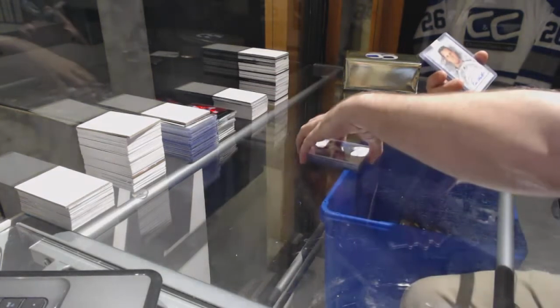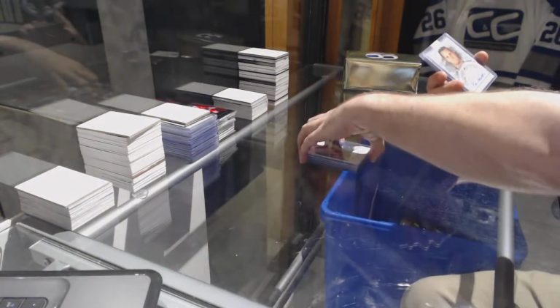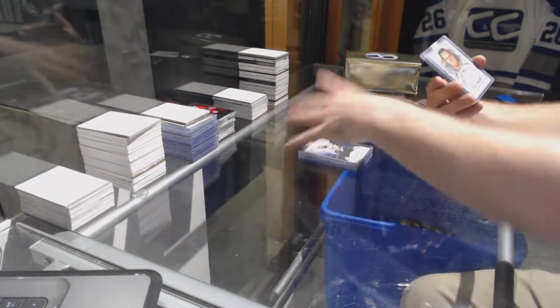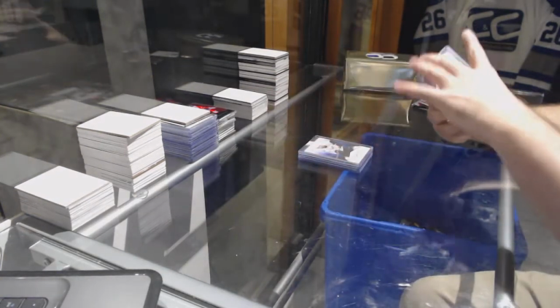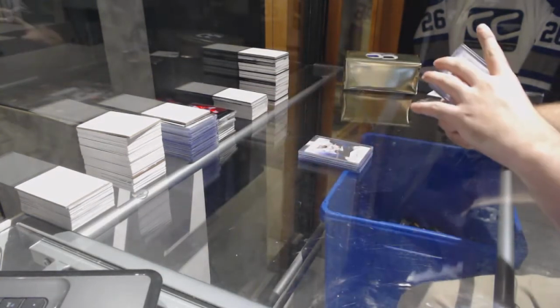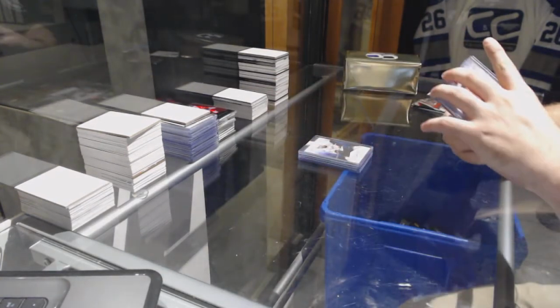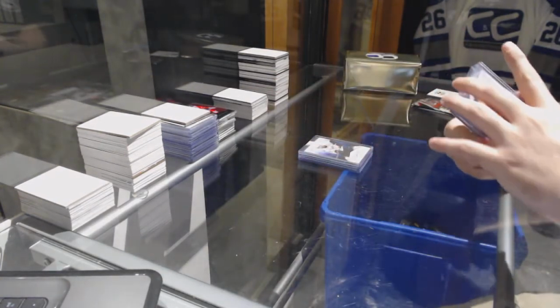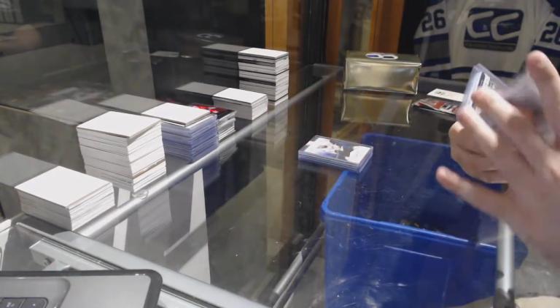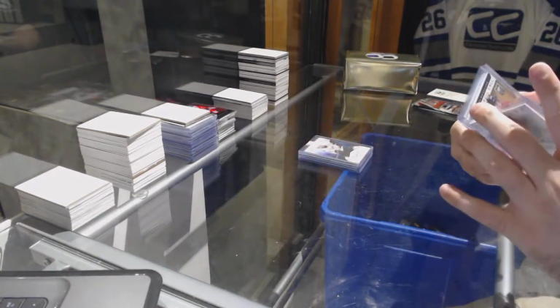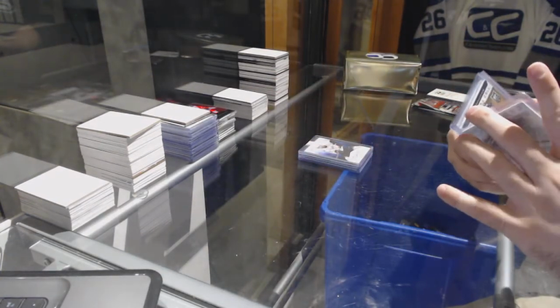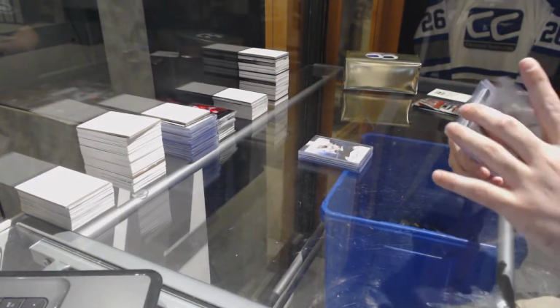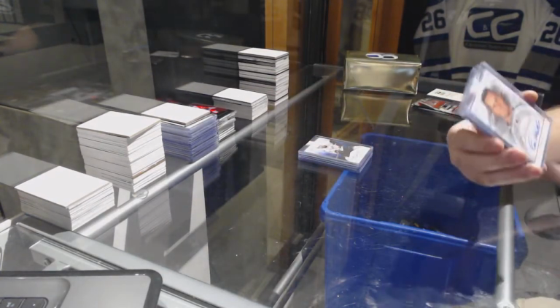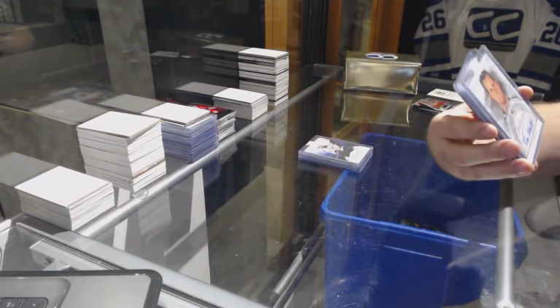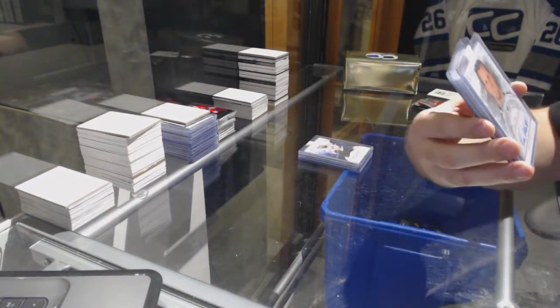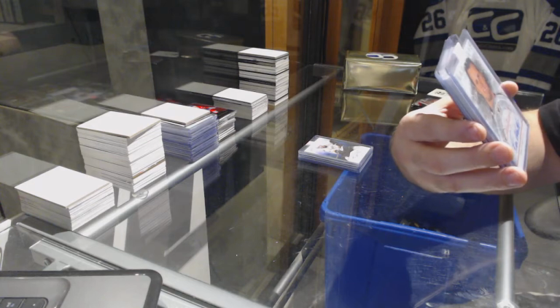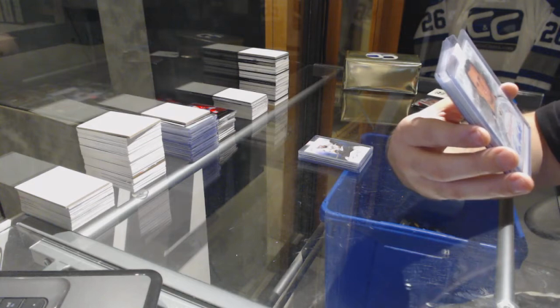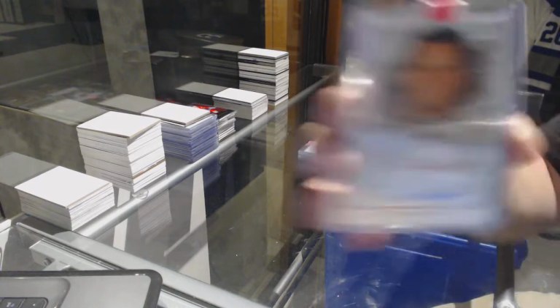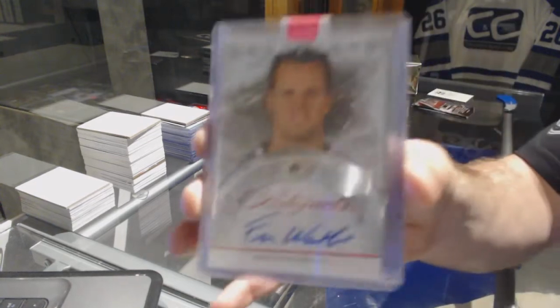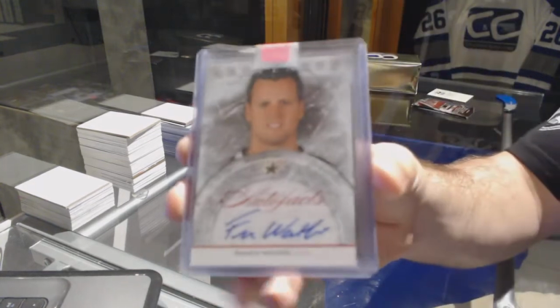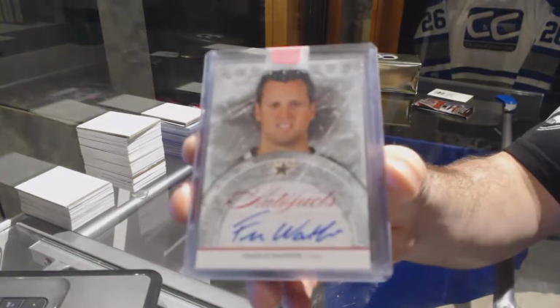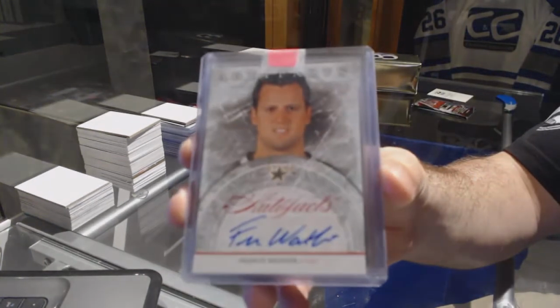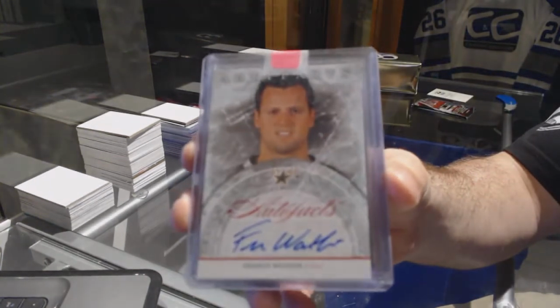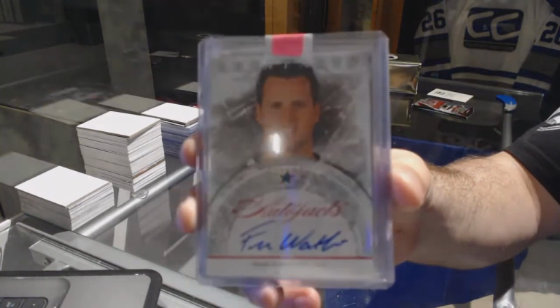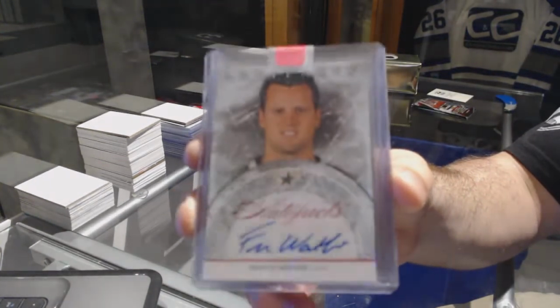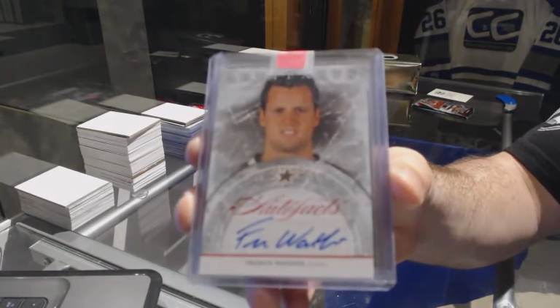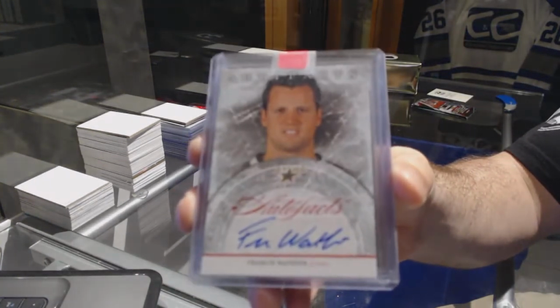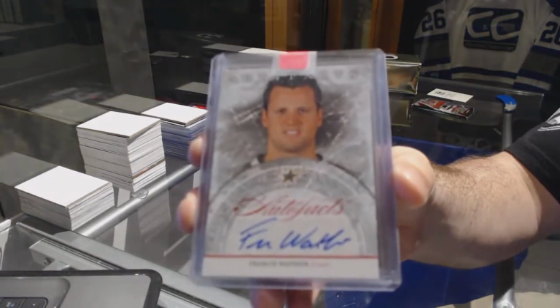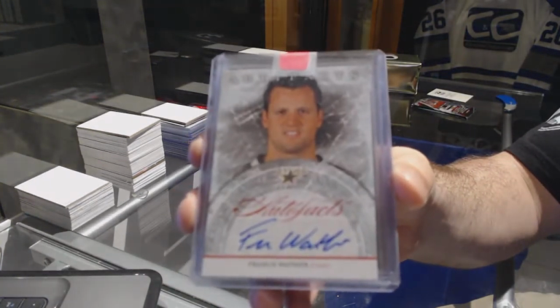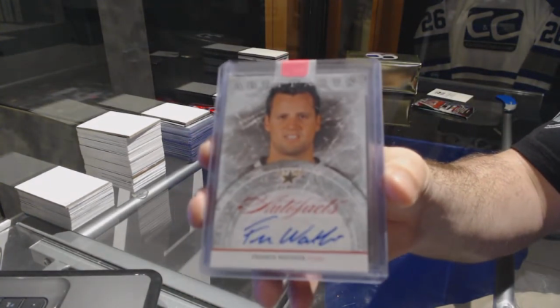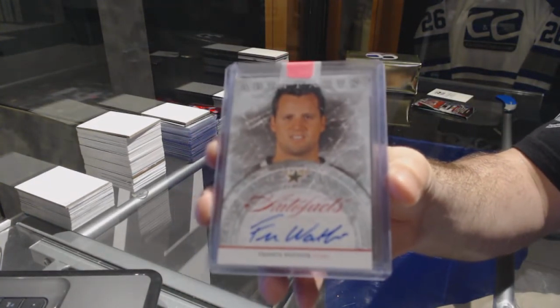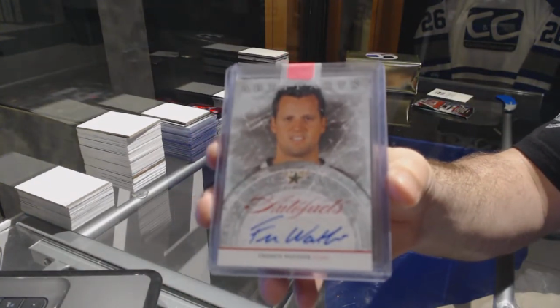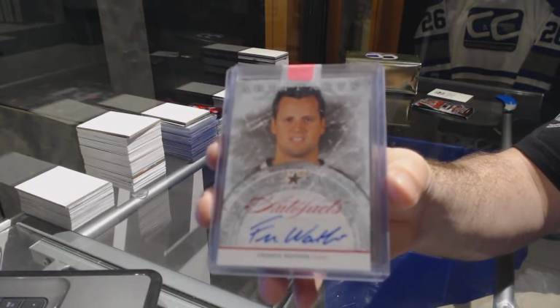Auto Facts for the Dallas Stars — Francis Wathier. In my opinion, the greatest Auto Facts card ever.